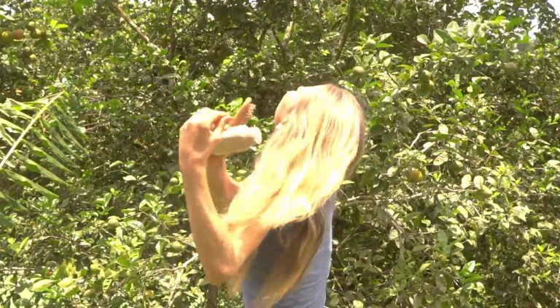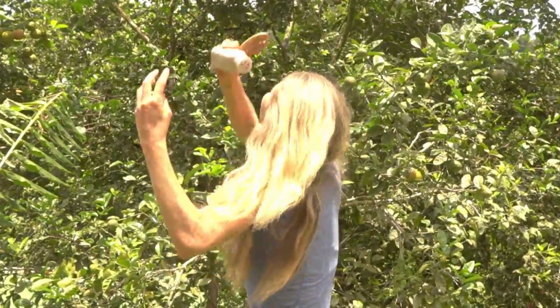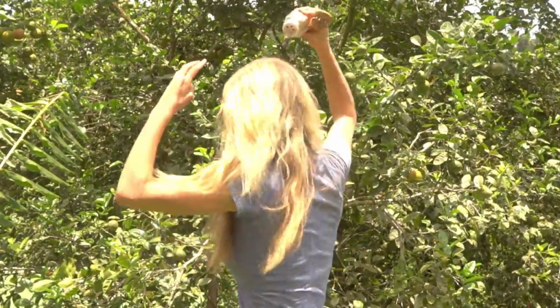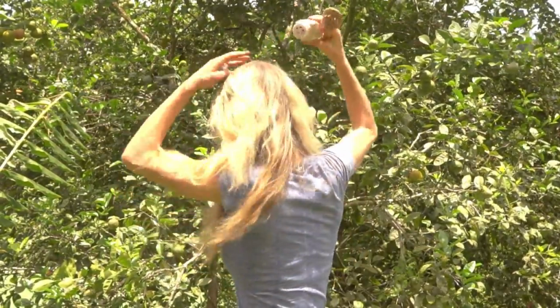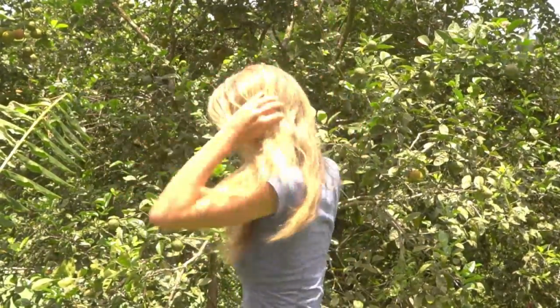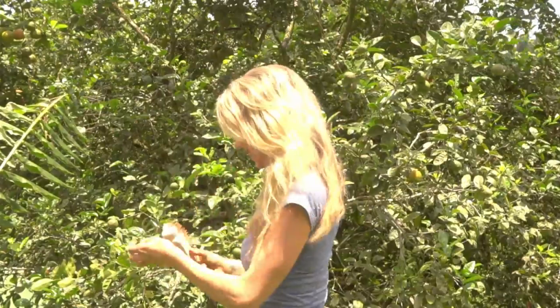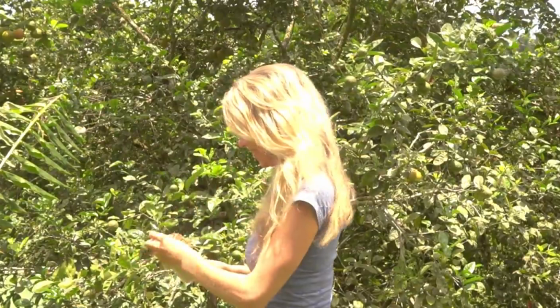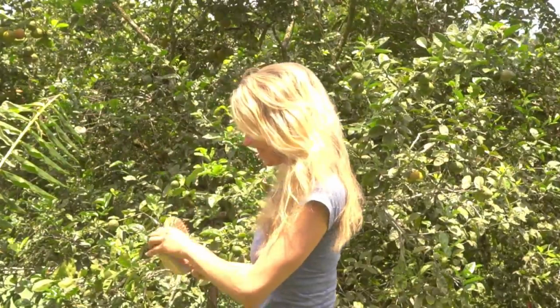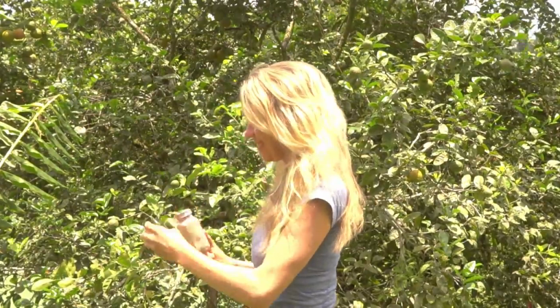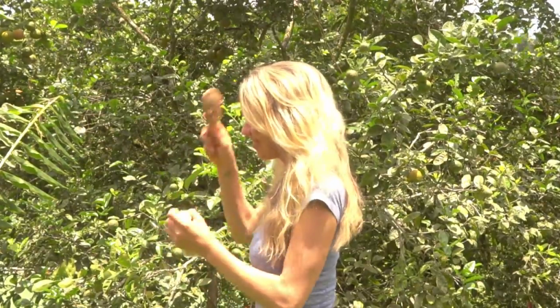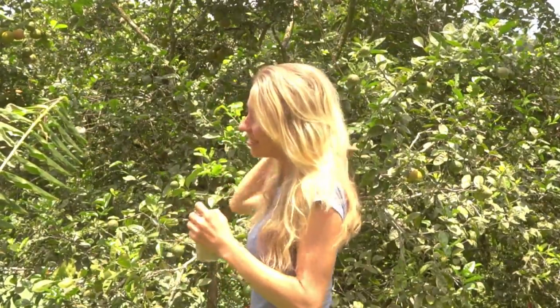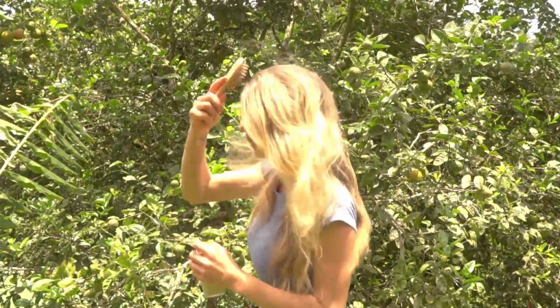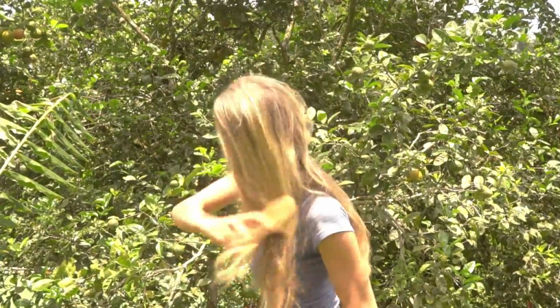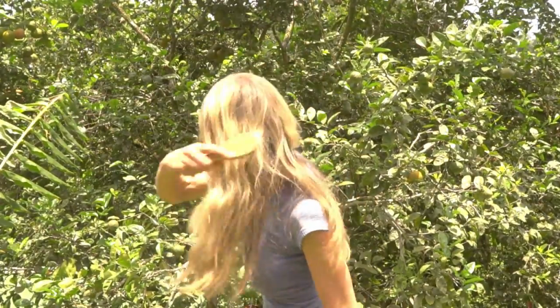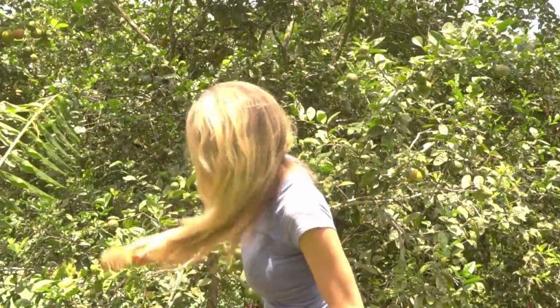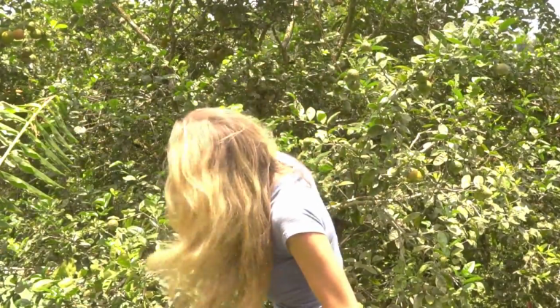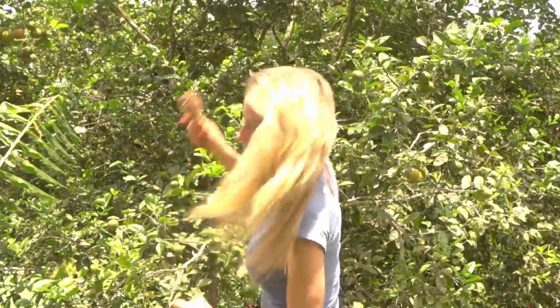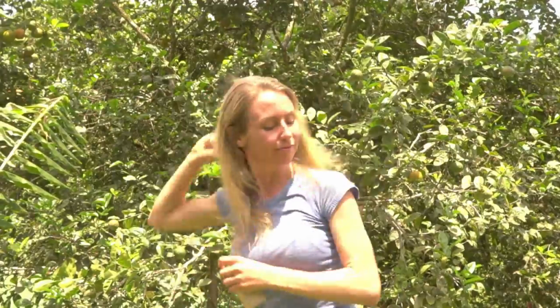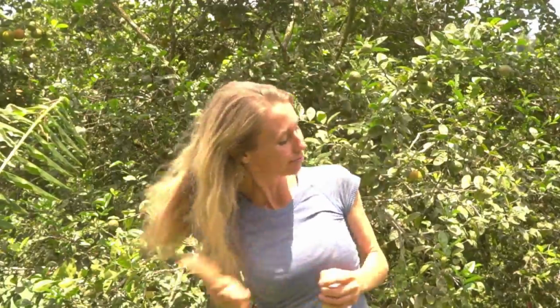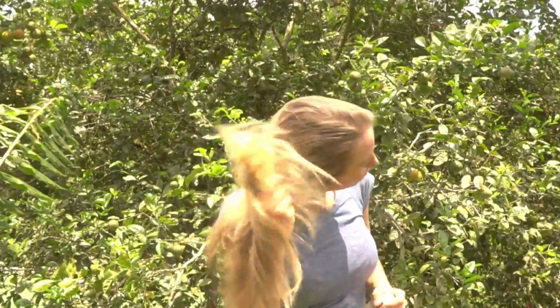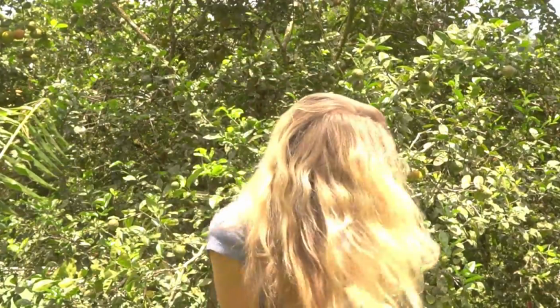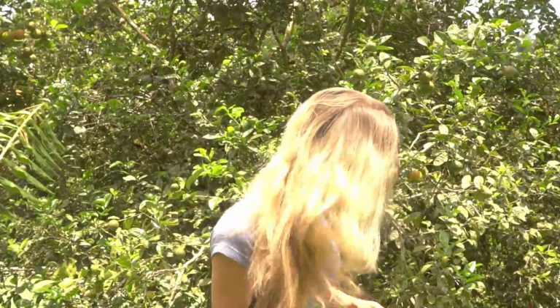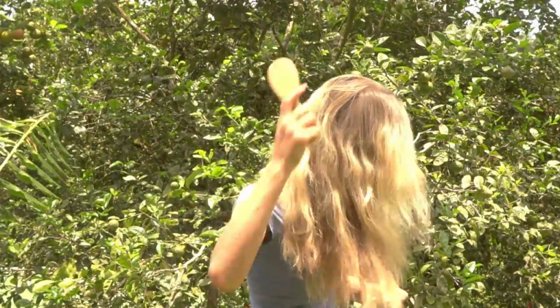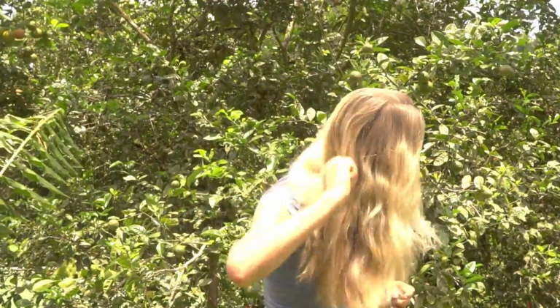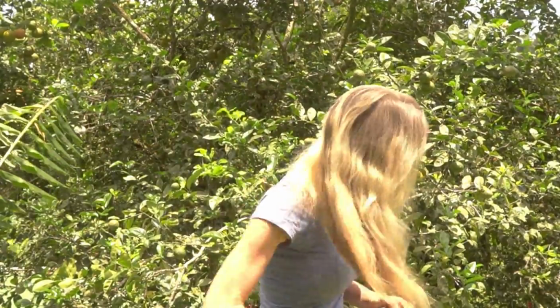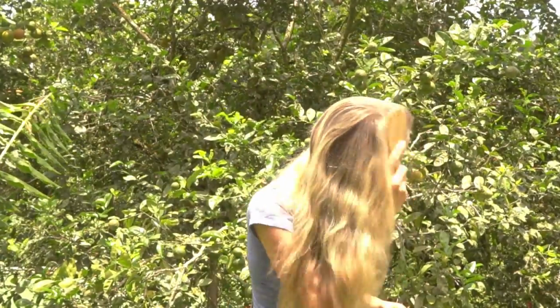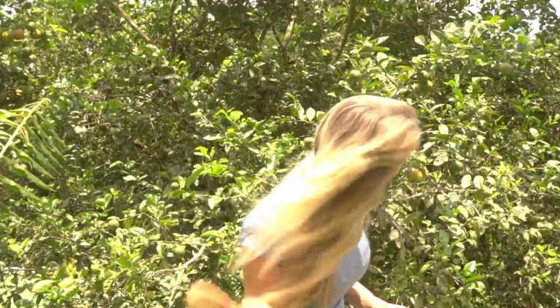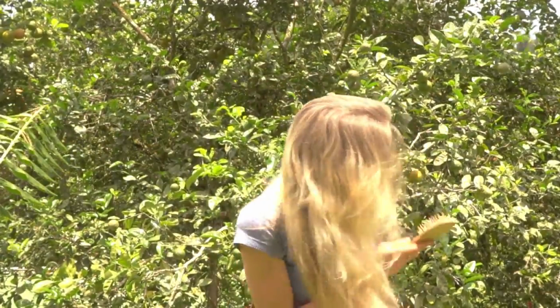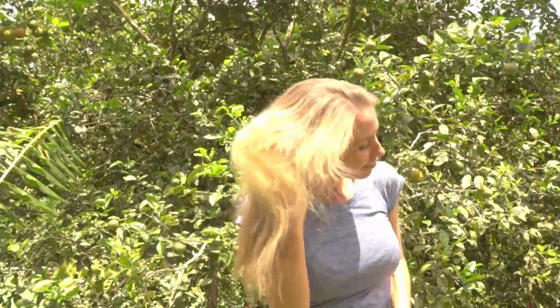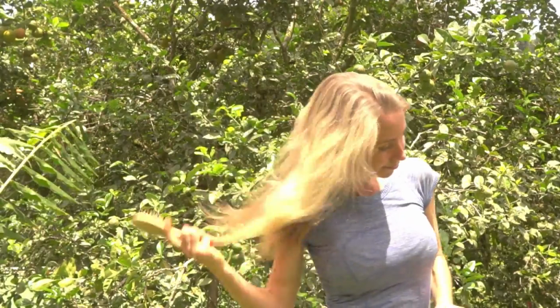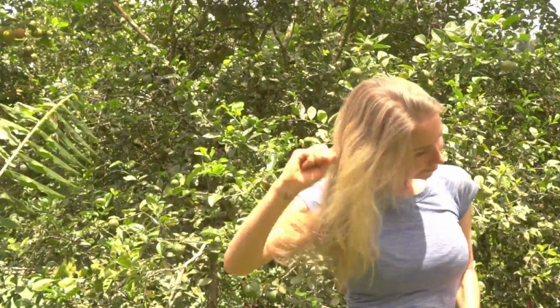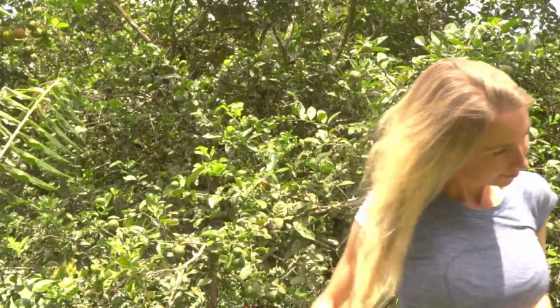So today's video is on this epic dry shampoo recipe that I love and that gives me some real longevity in between shampoos. I think you're going to really love it.